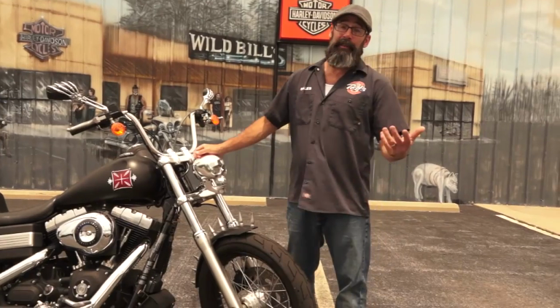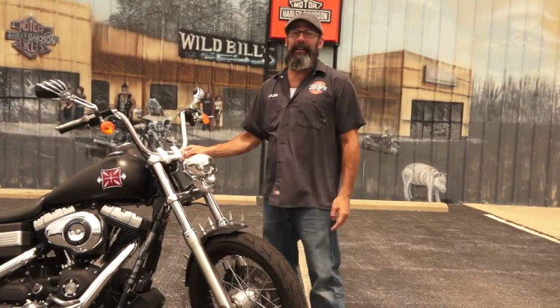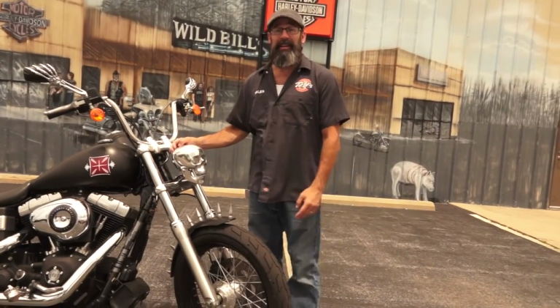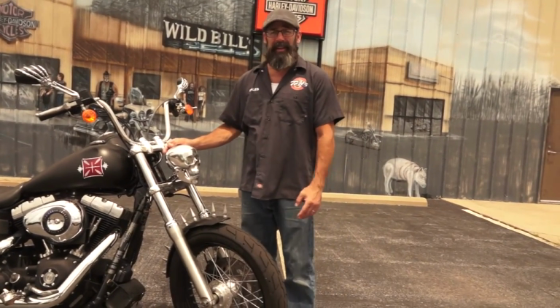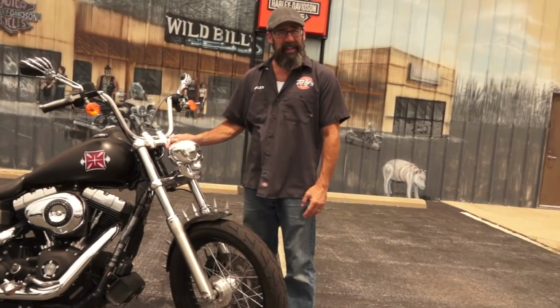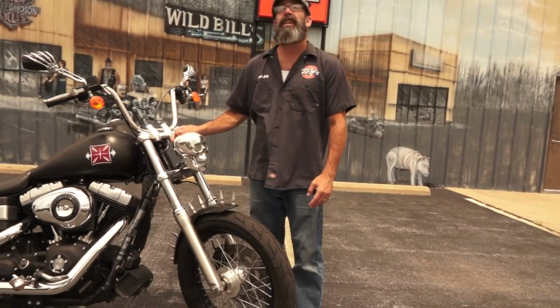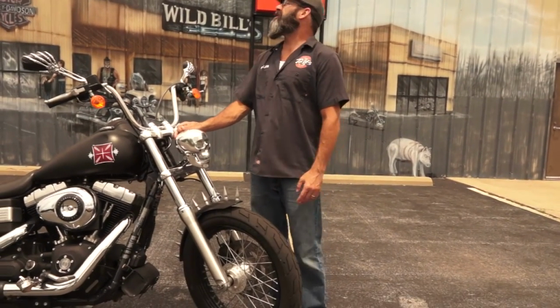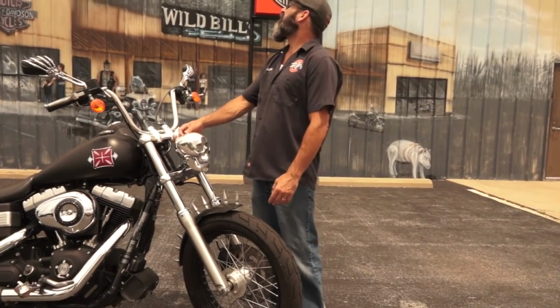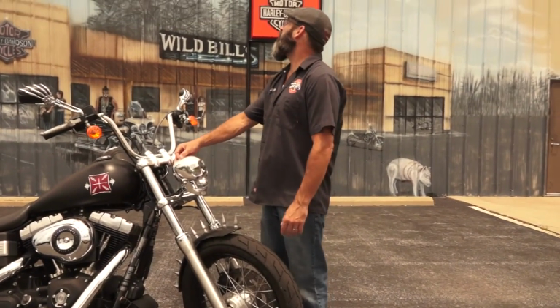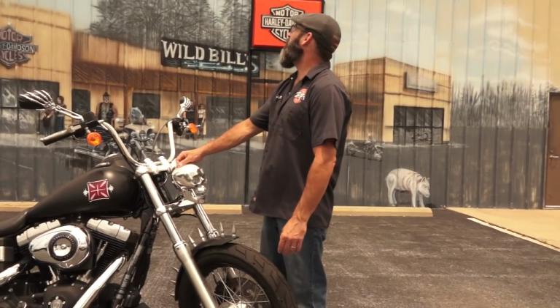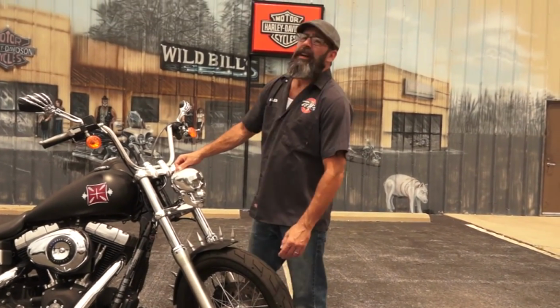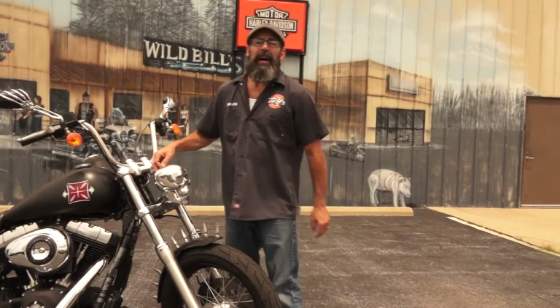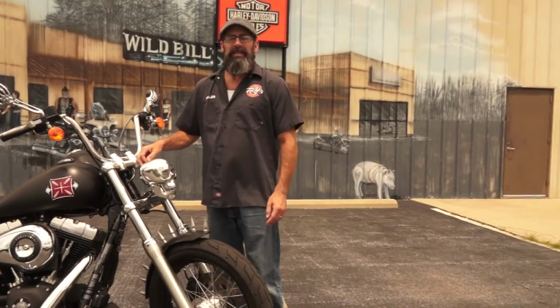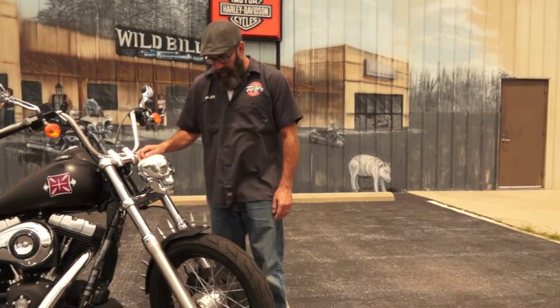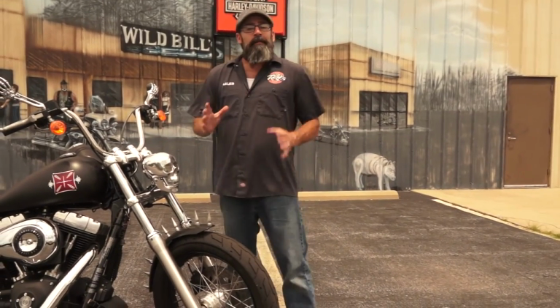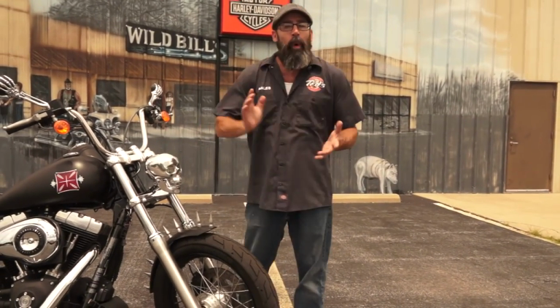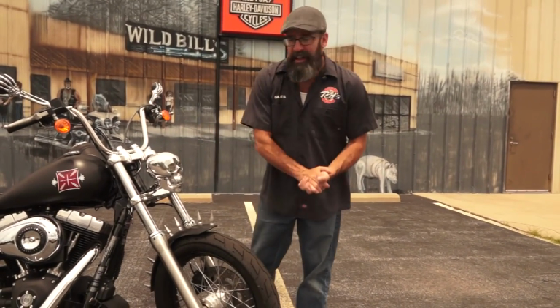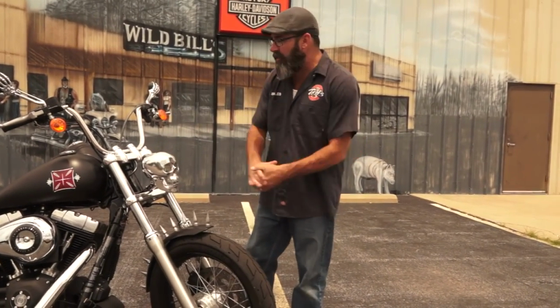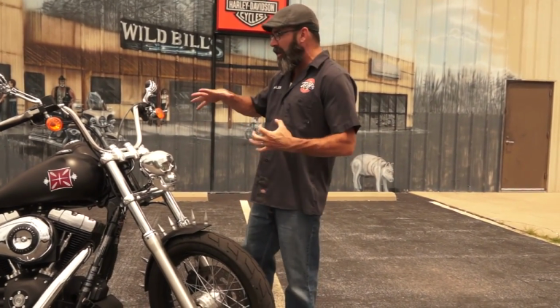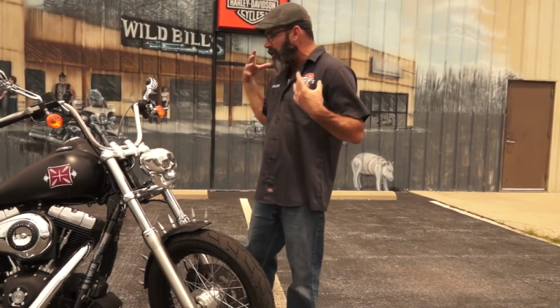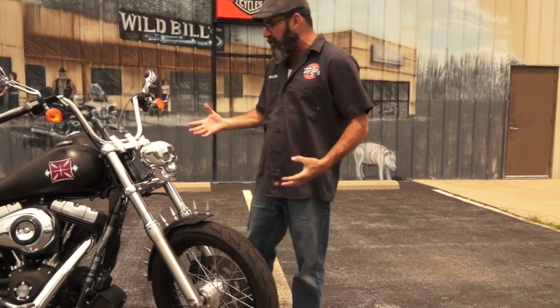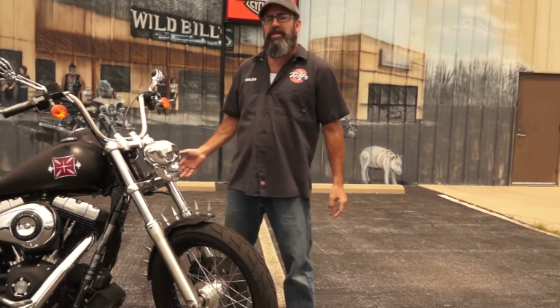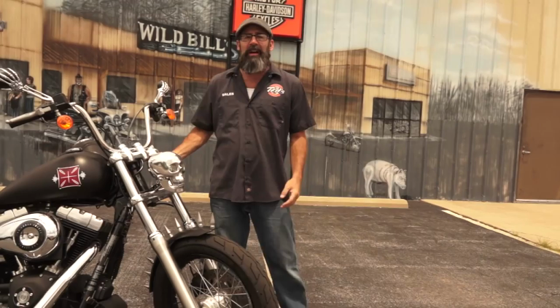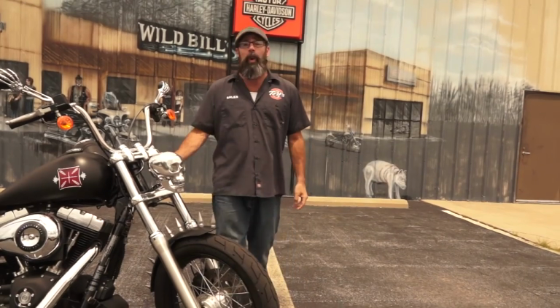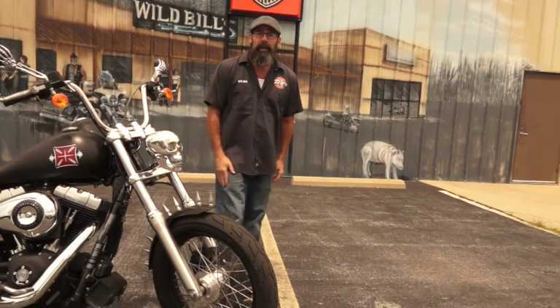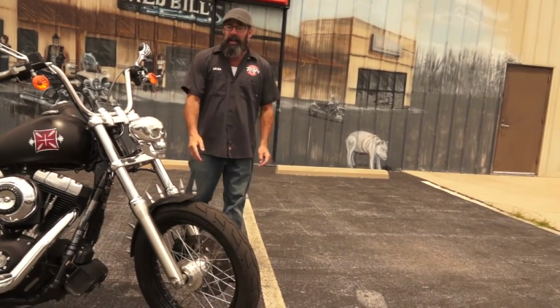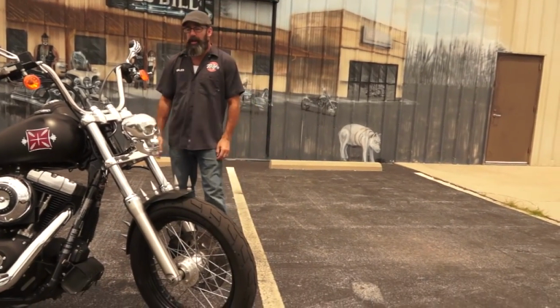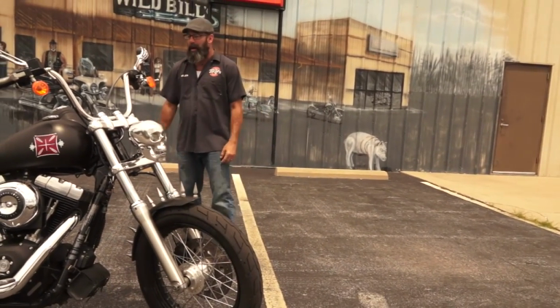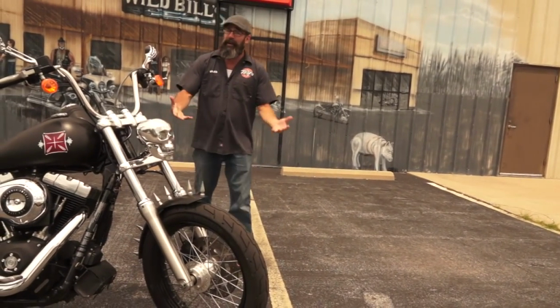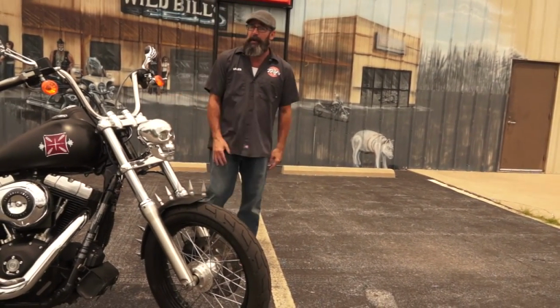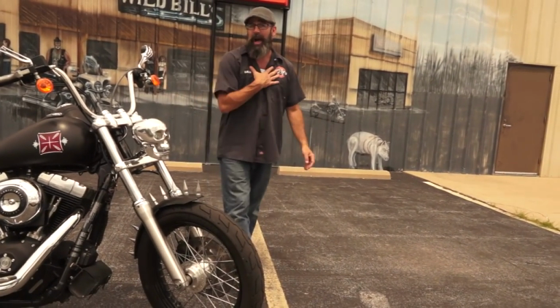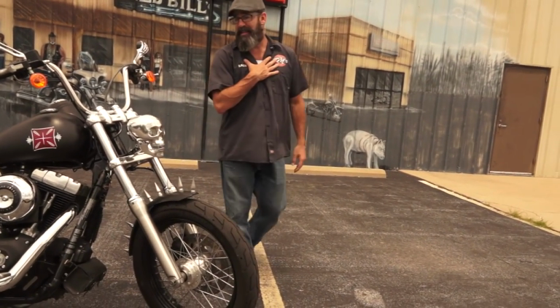I abbreviated it — I can get away with that, right? What we're looking at here, guys, is a 2012 Harley Davidson Street Bob underneath all the really cool stuff. I'm a big fan of the Street Bobs — I ride one myself.